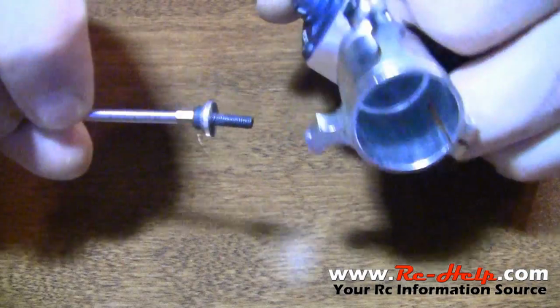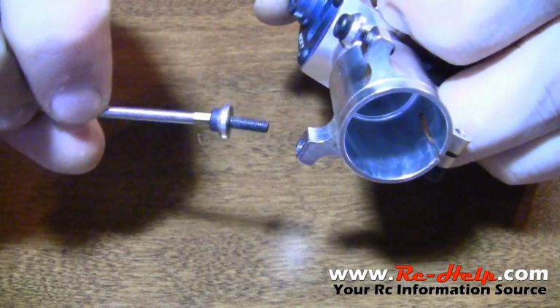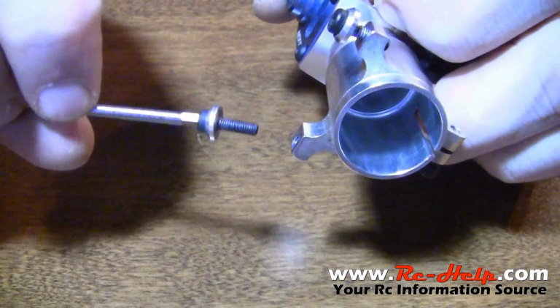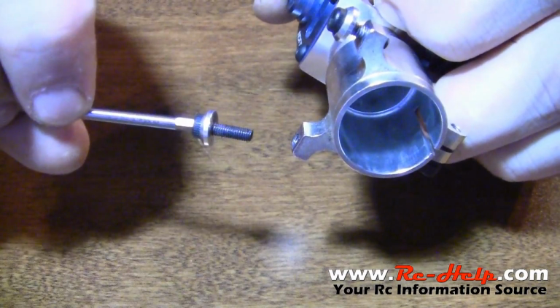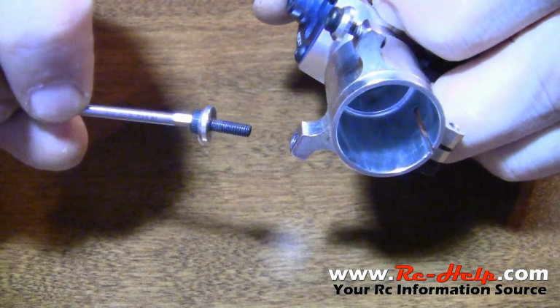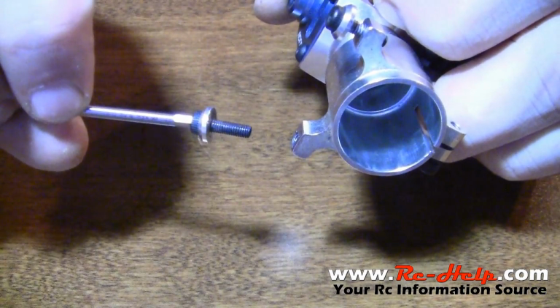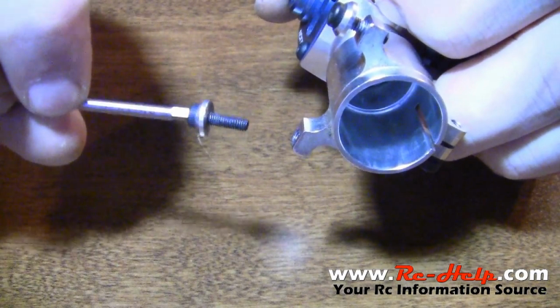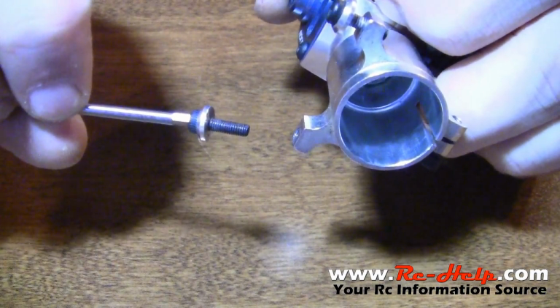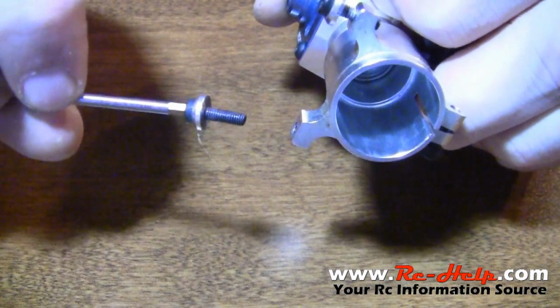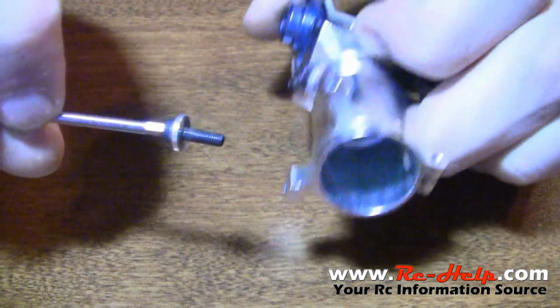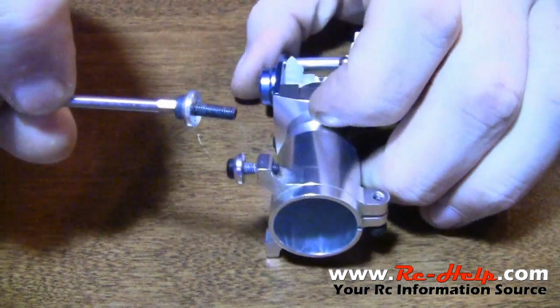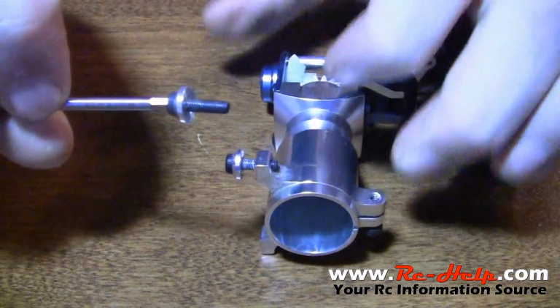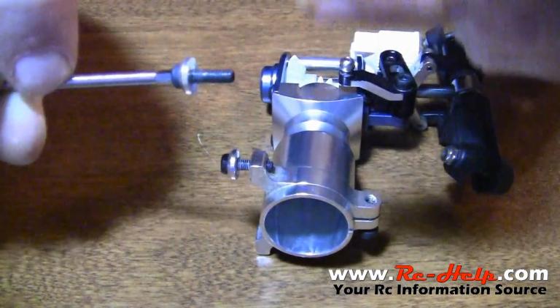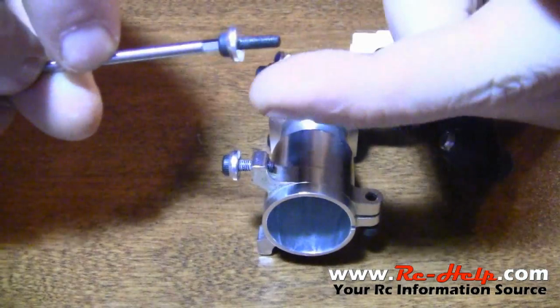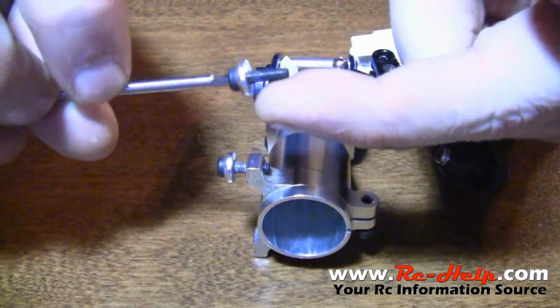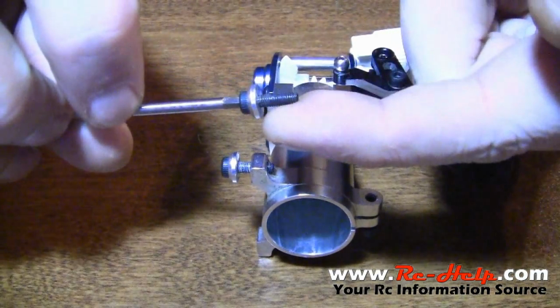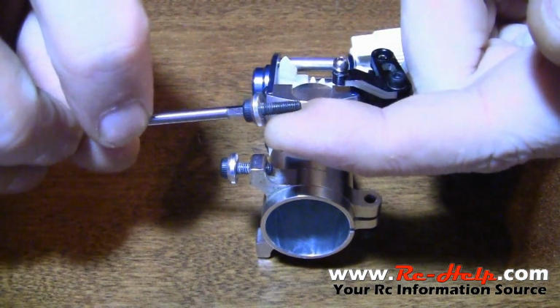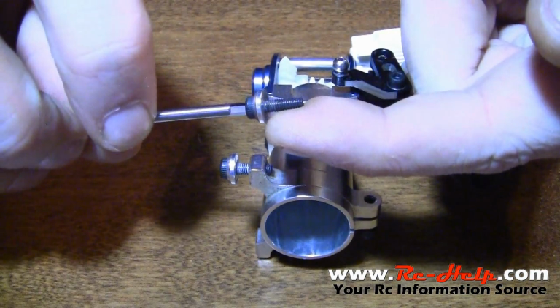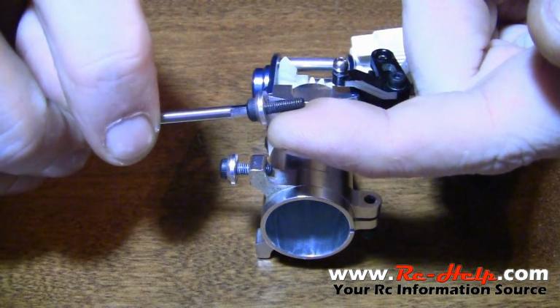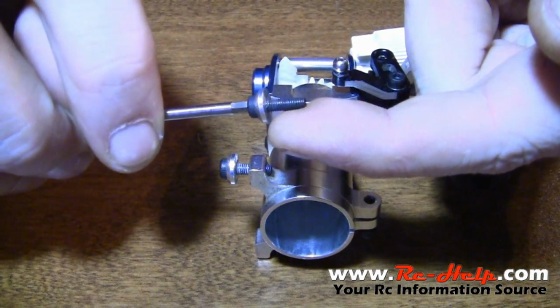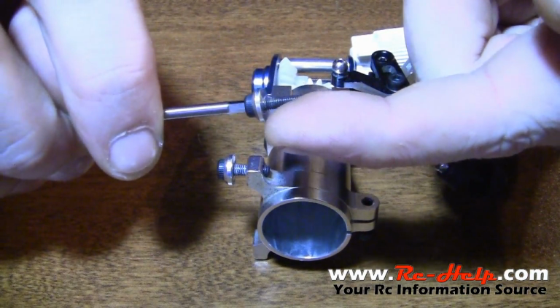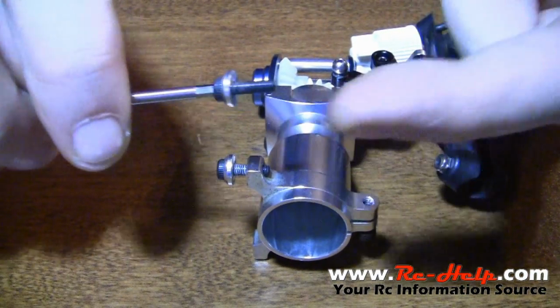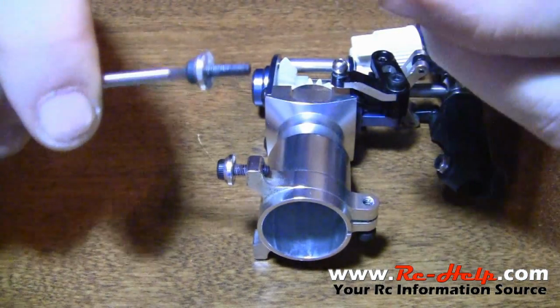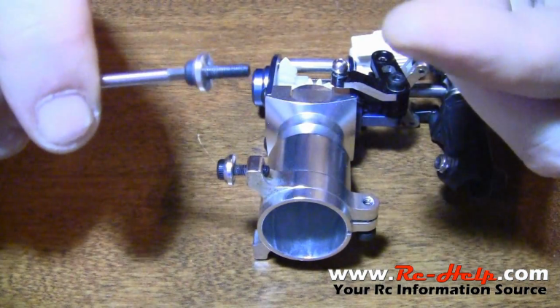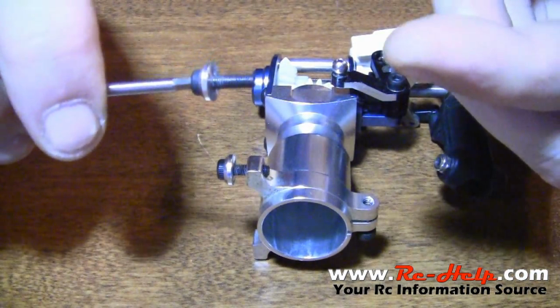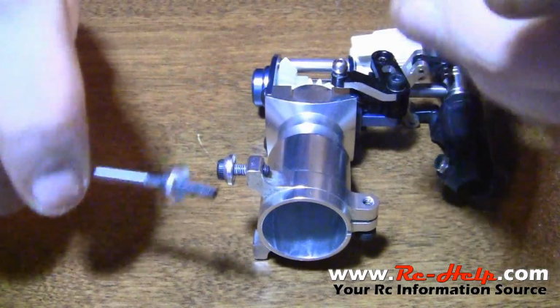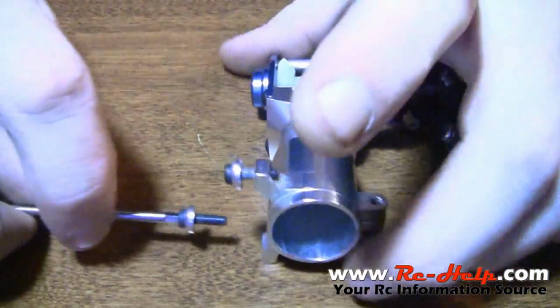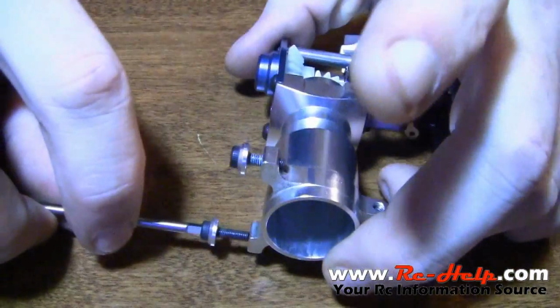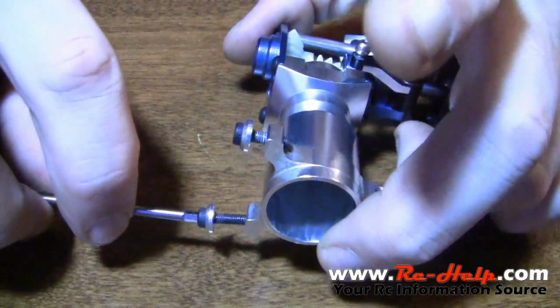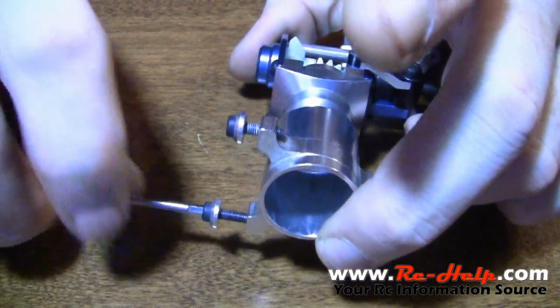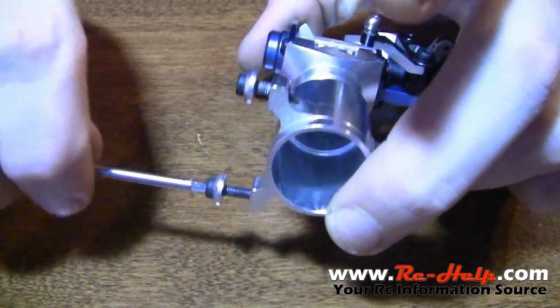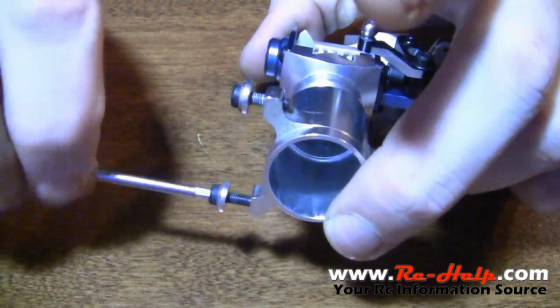As you saw, you don't need a whole lot of thread lock on these to make them secure — you only need a little bit. Be sure to take your finger and just run it along to get a lot of it off, then screw it in, and give it time to dry.